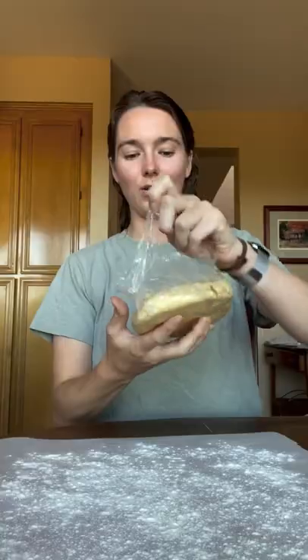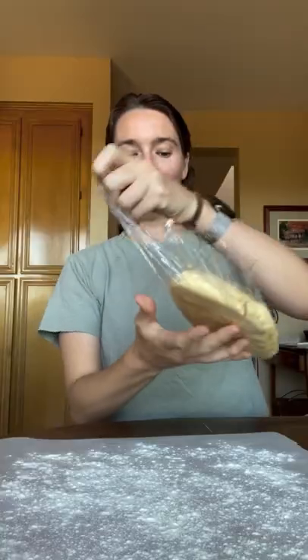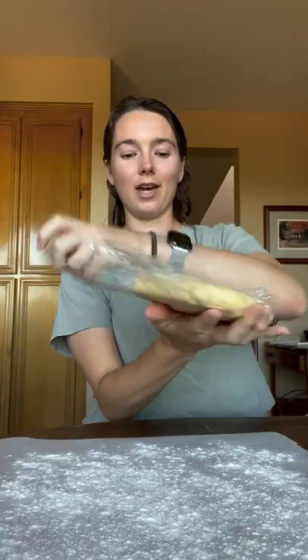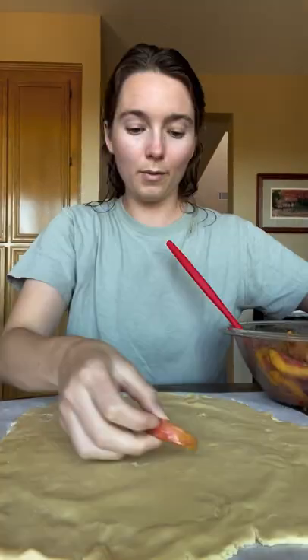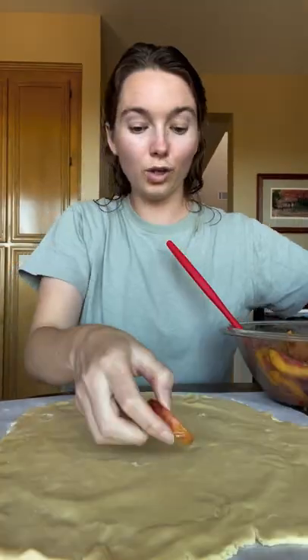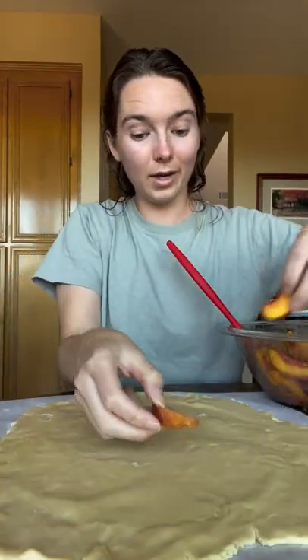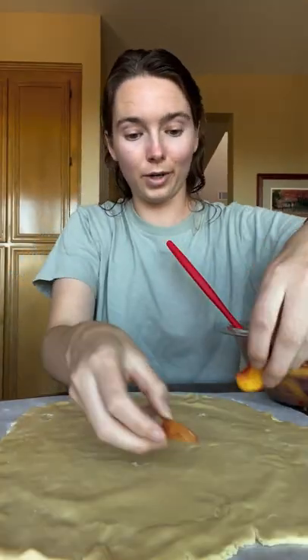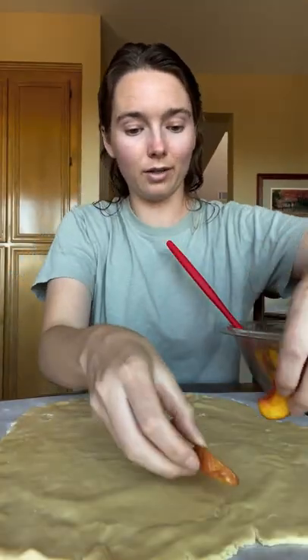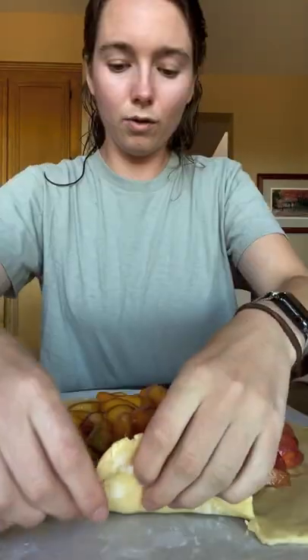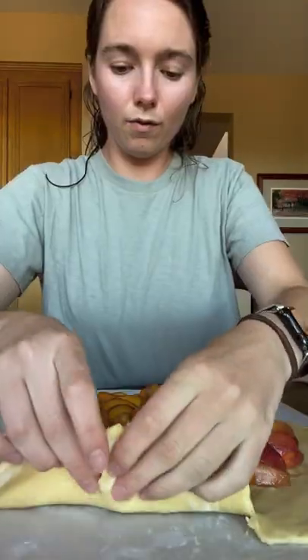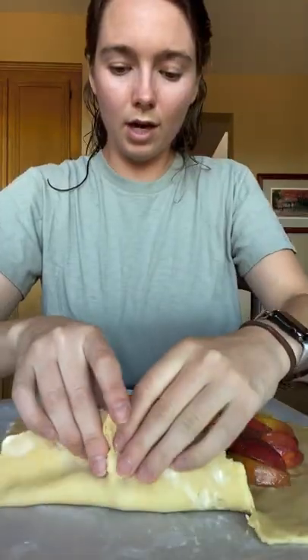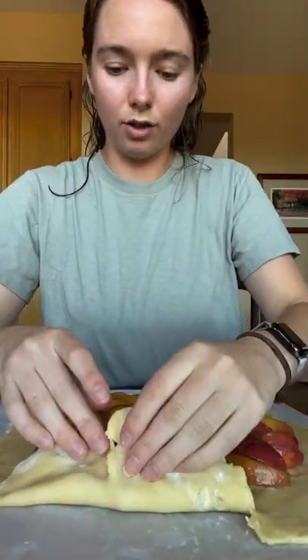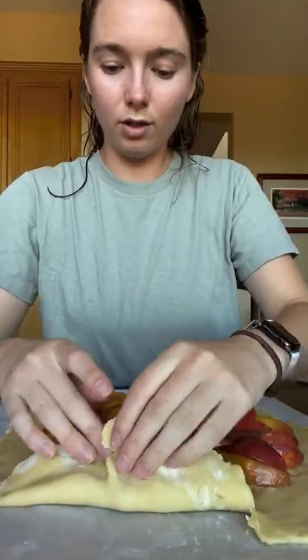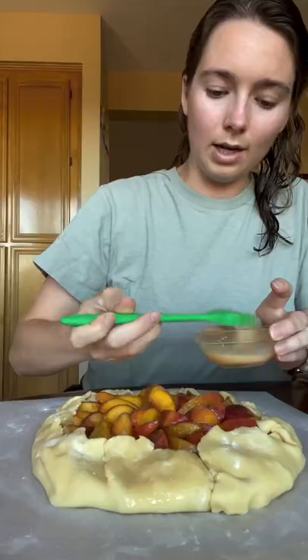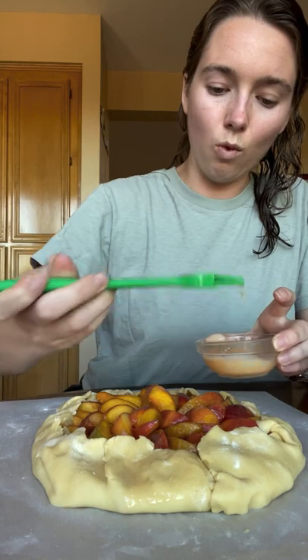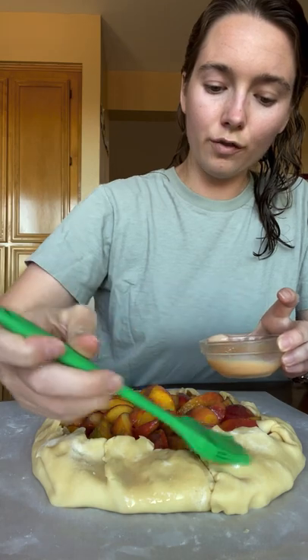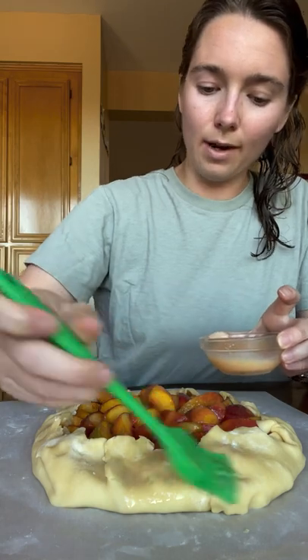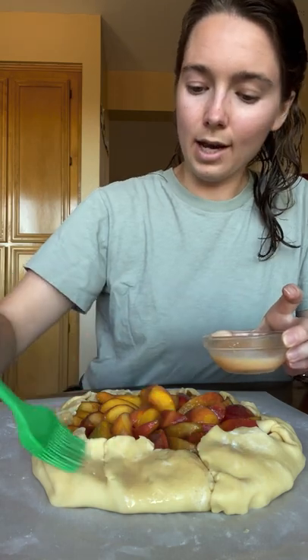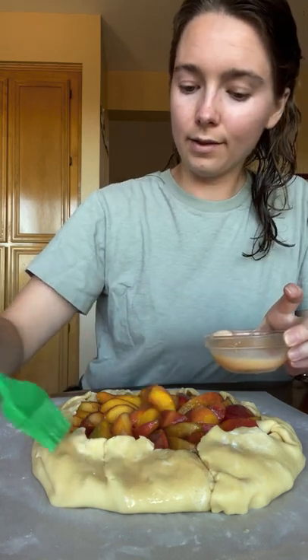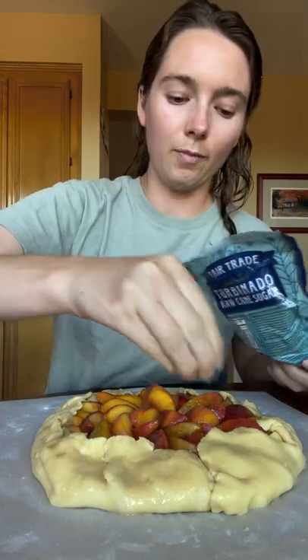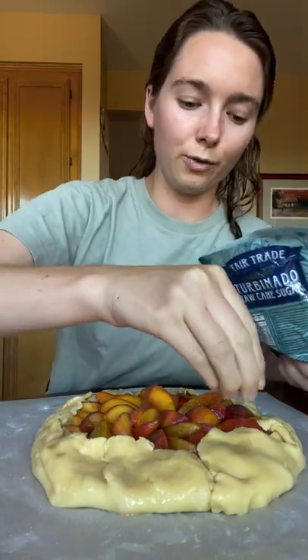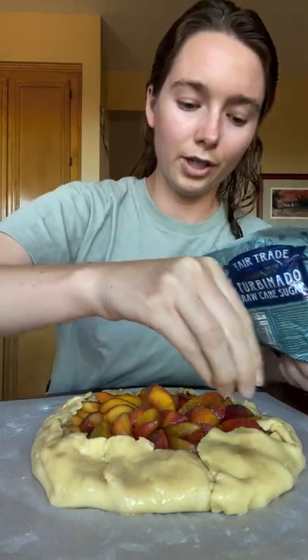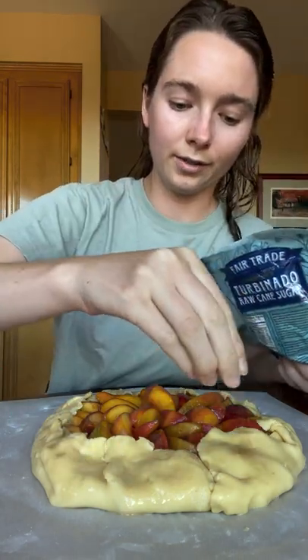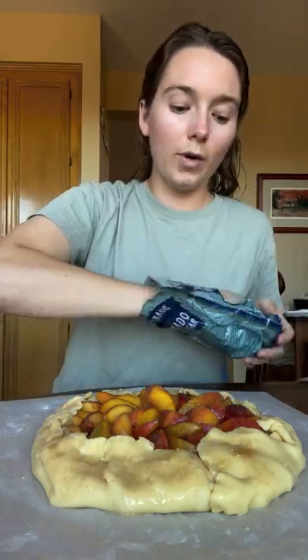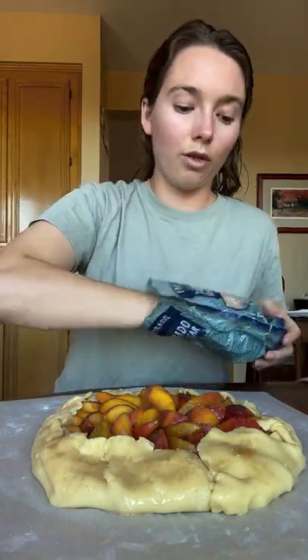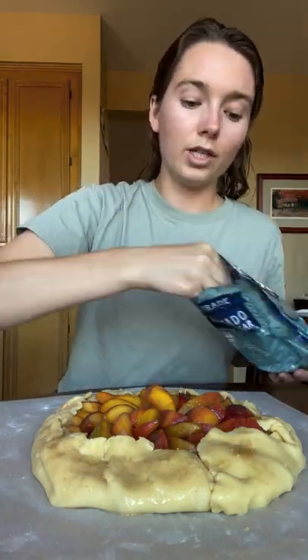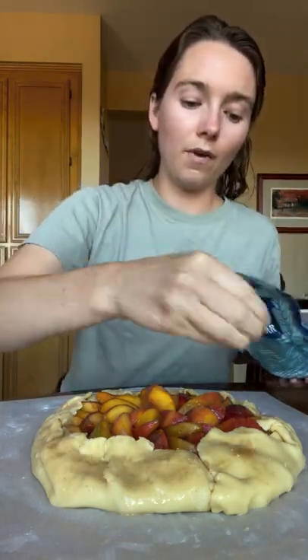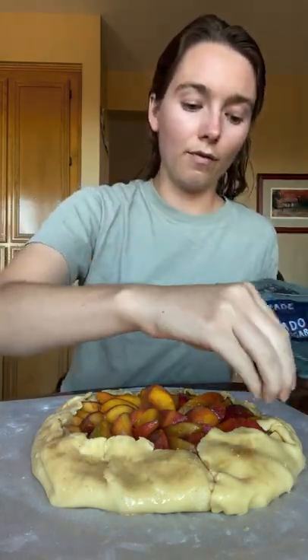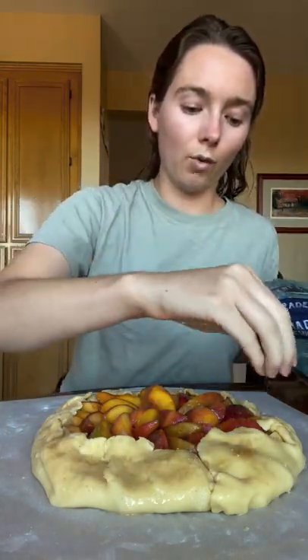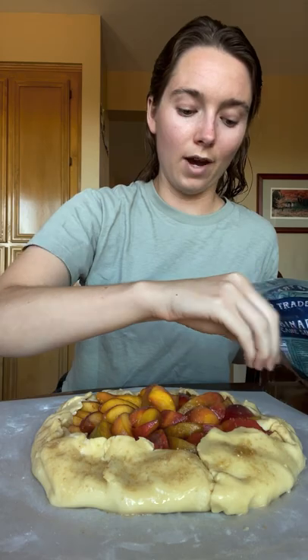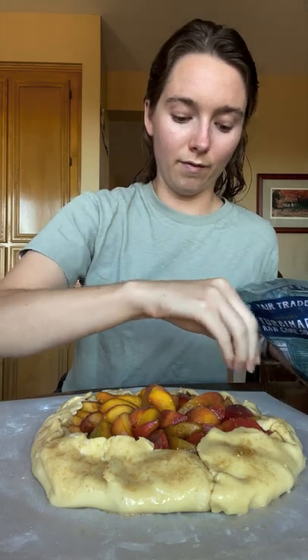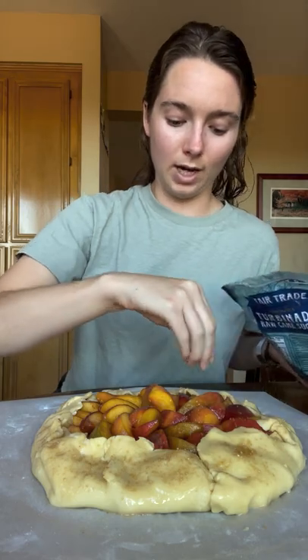One hour later. I'm going to try to make it pretty. Fold over the edges, an egg wash for the outside, turbinado sugar, and we're baking at 375 for 45 to 50 minutes.